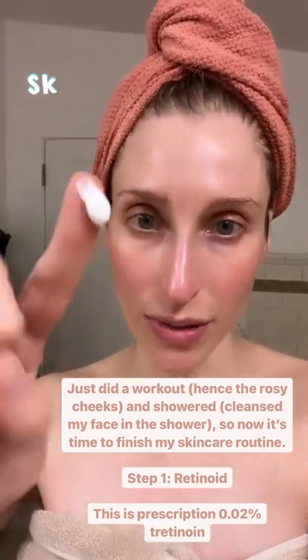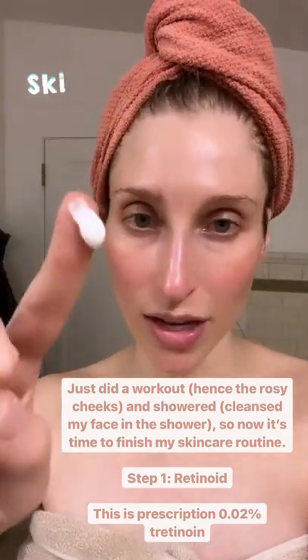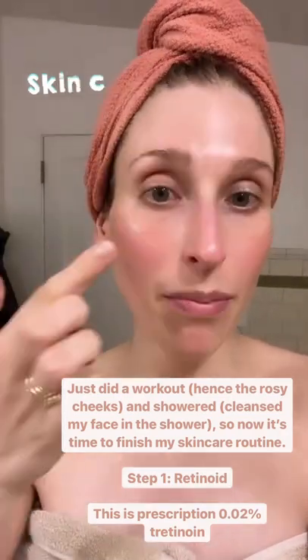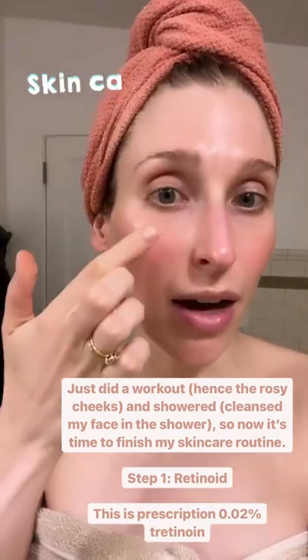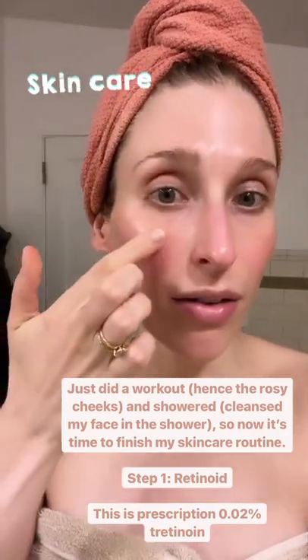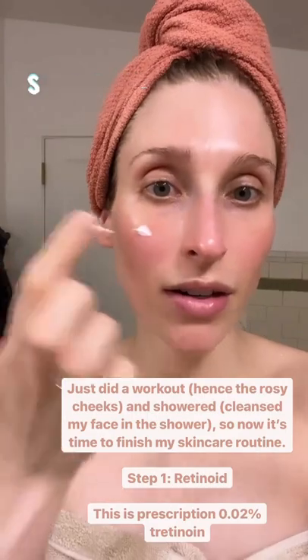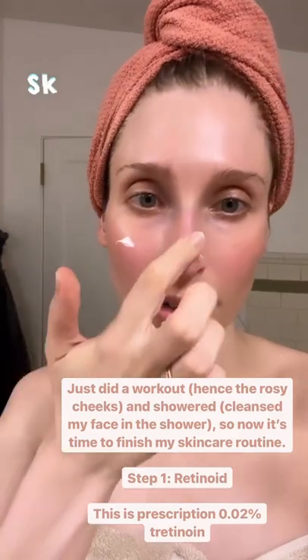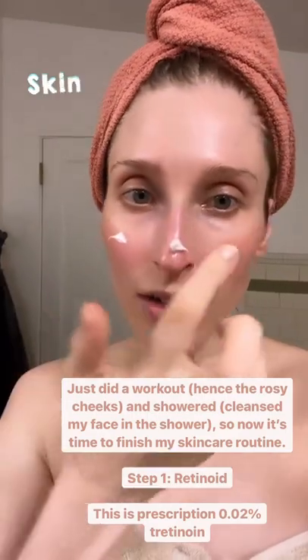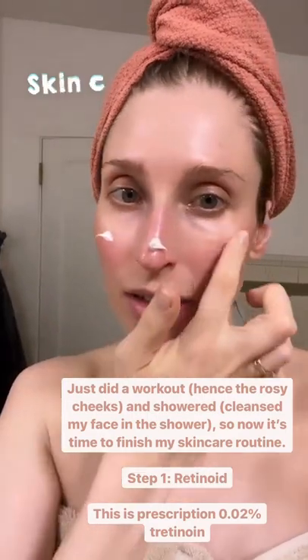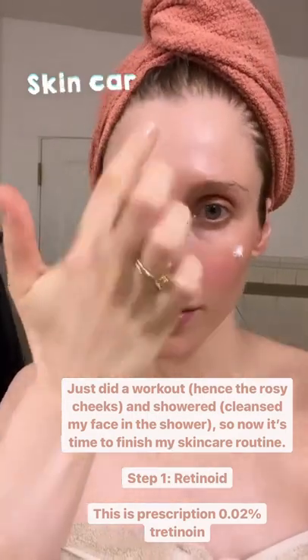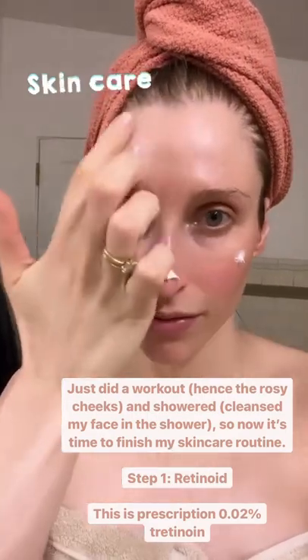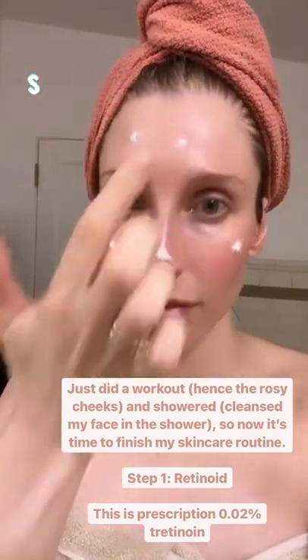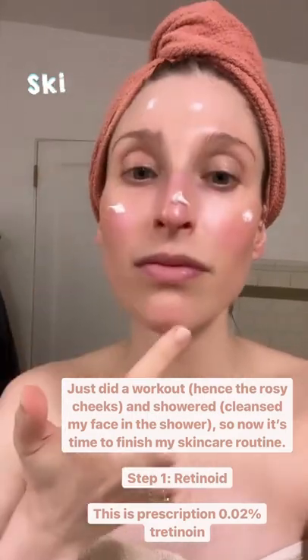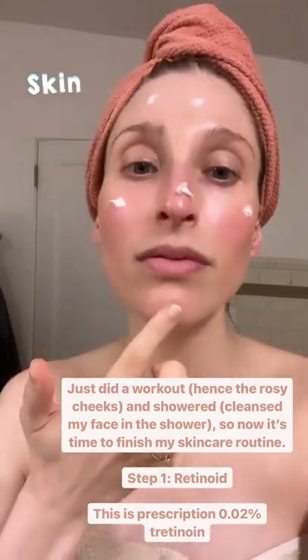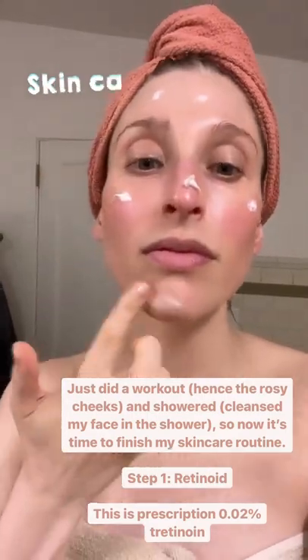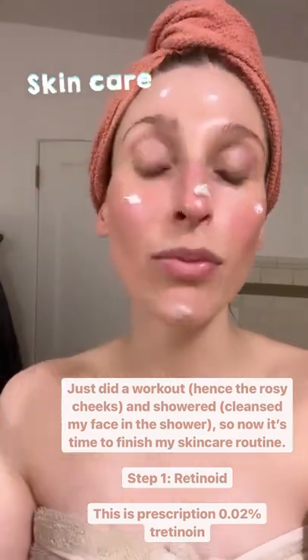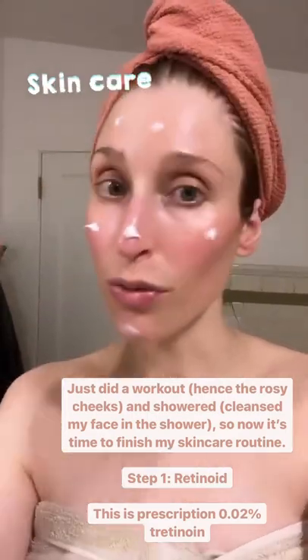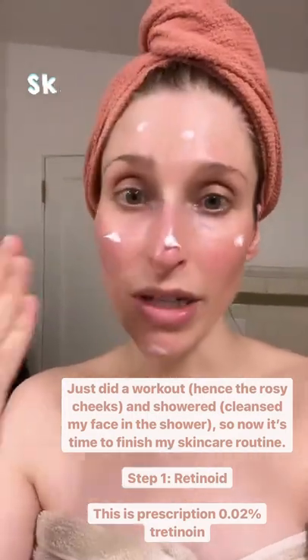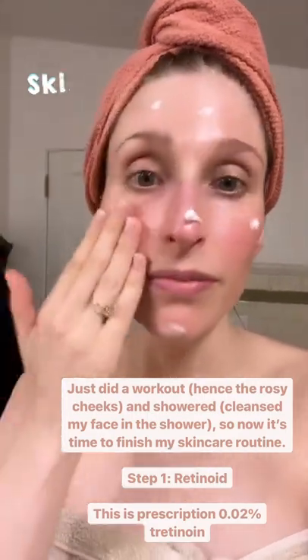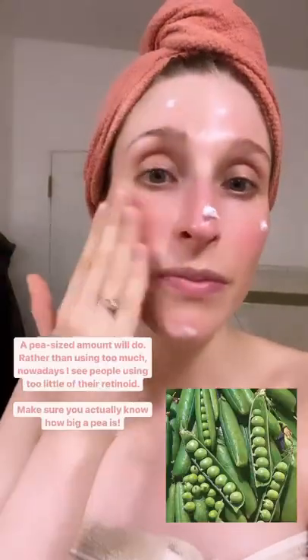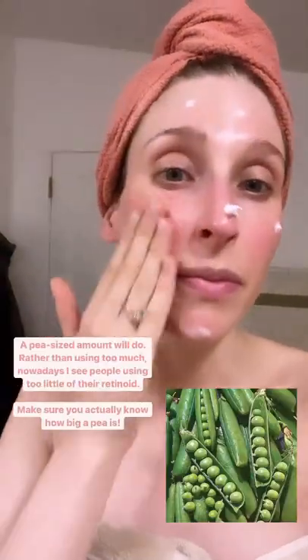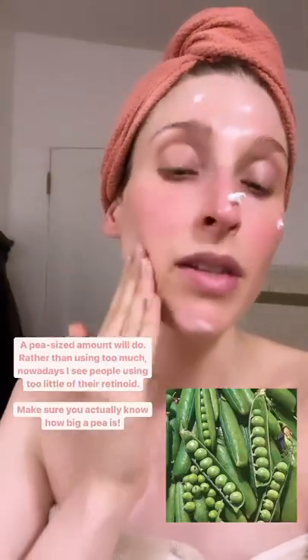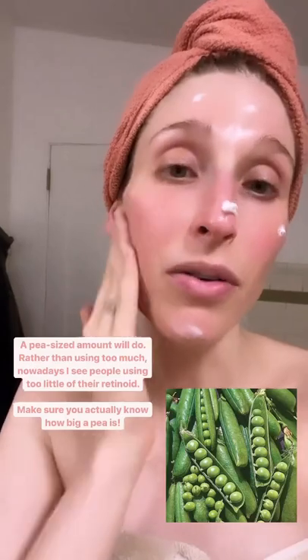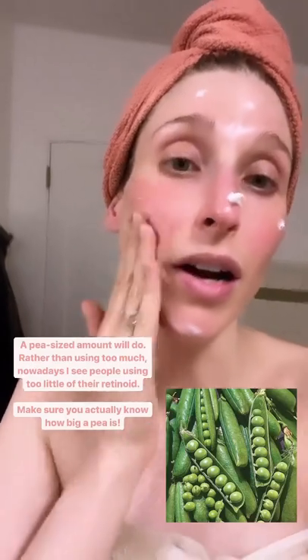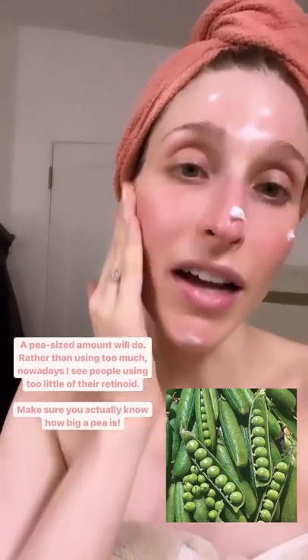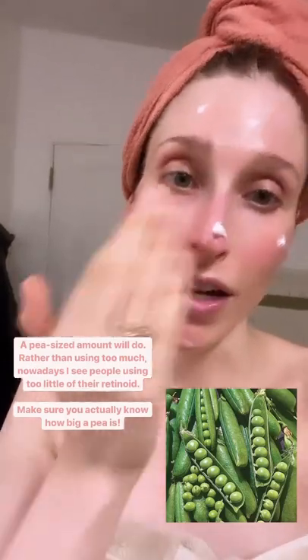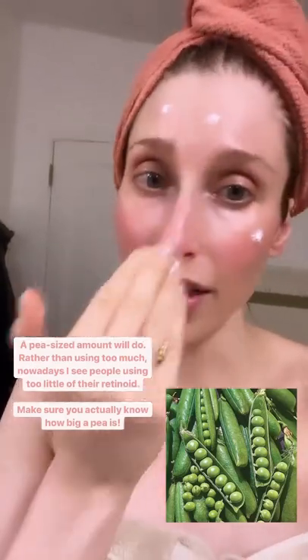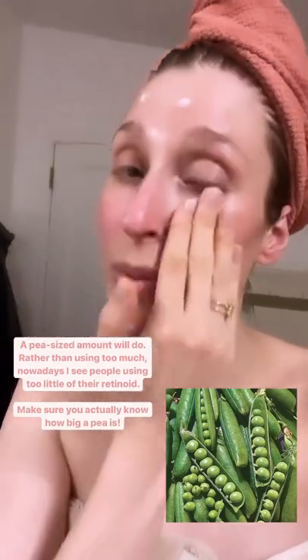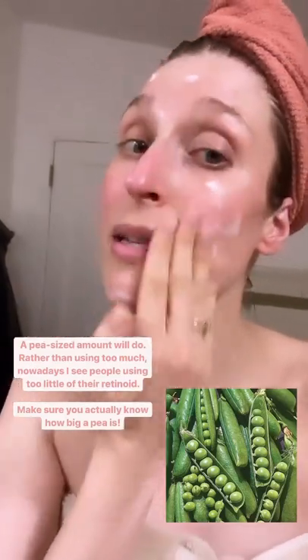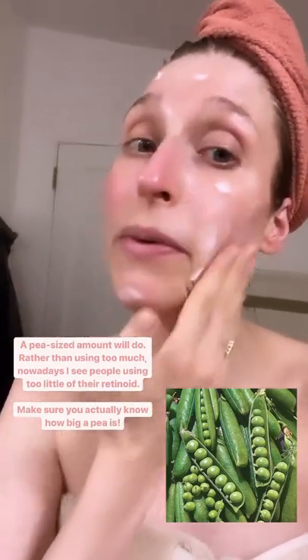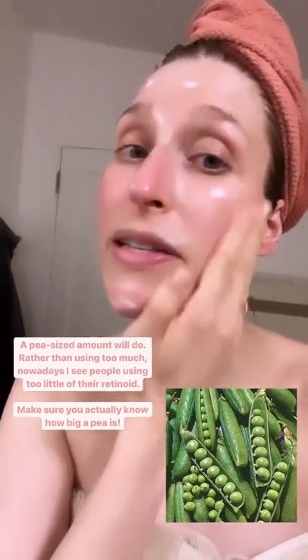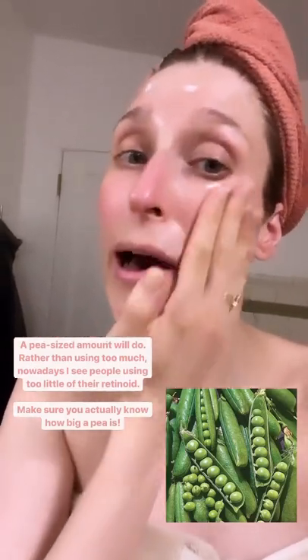So pea-sized amount. We're gonna rub it in. I find that a pea-sized amount really is enough.